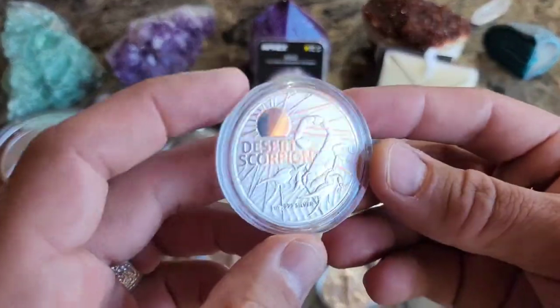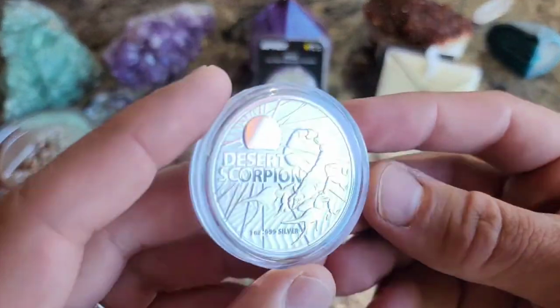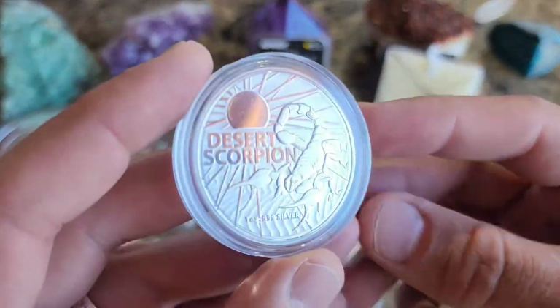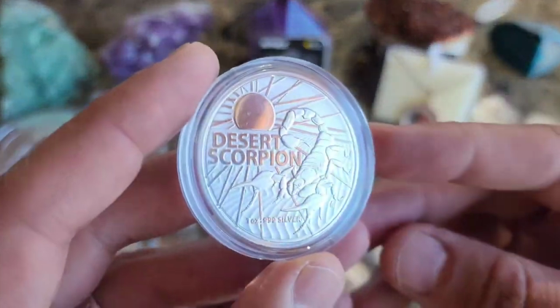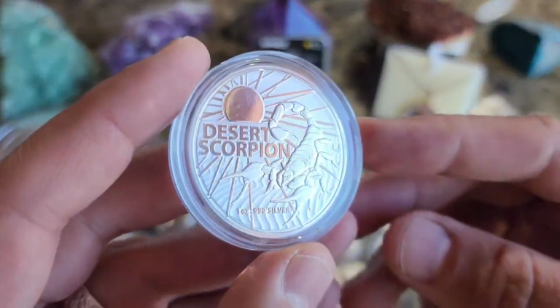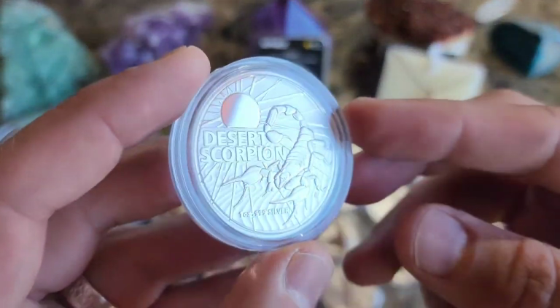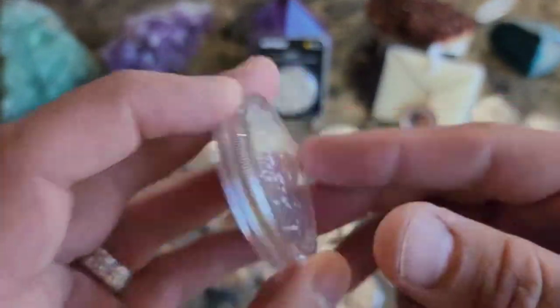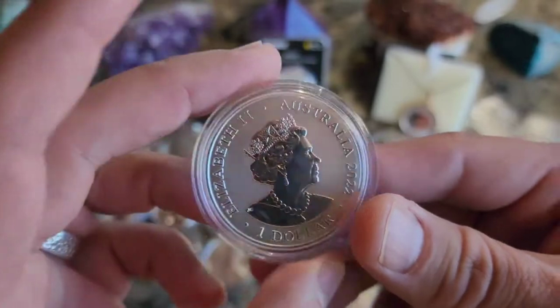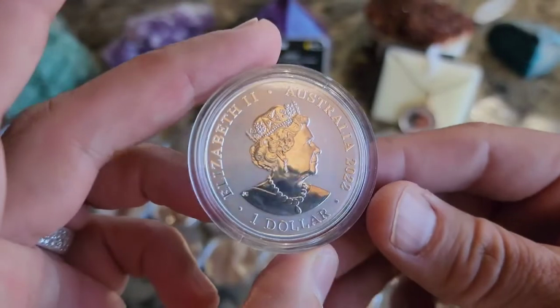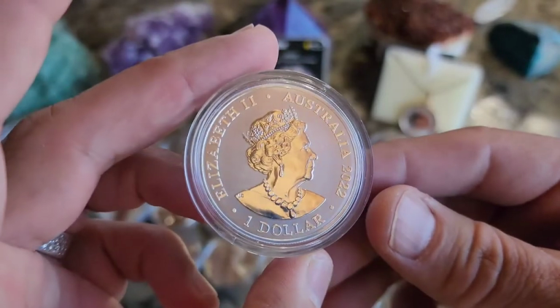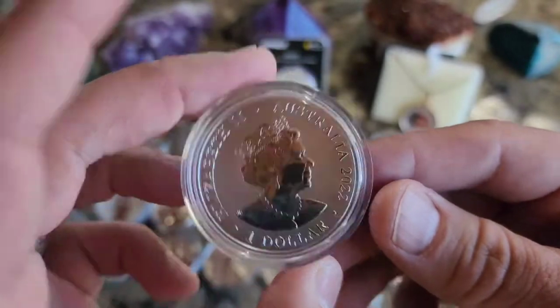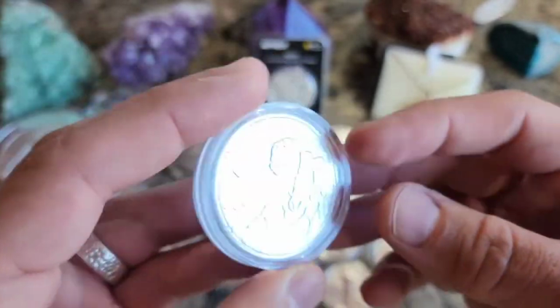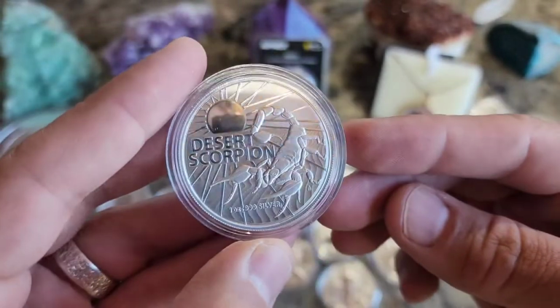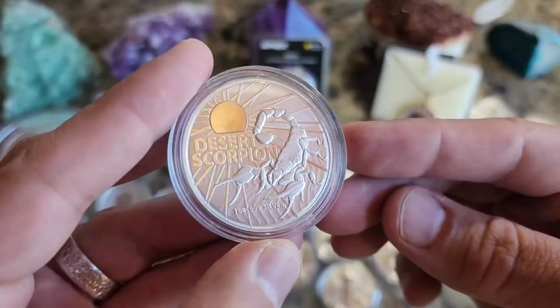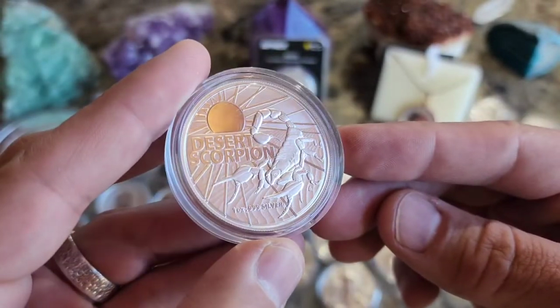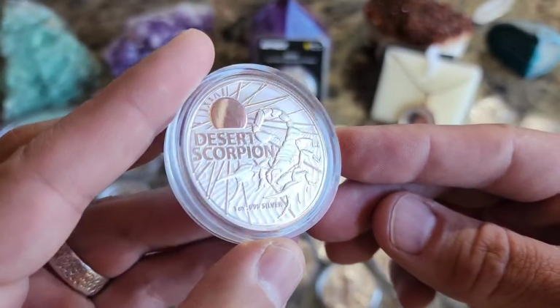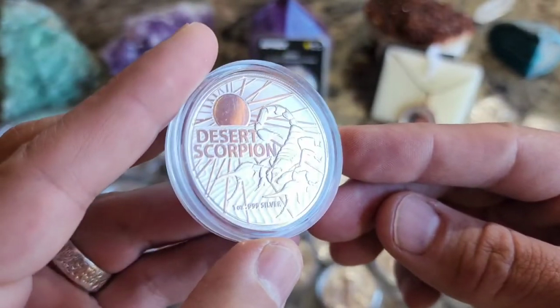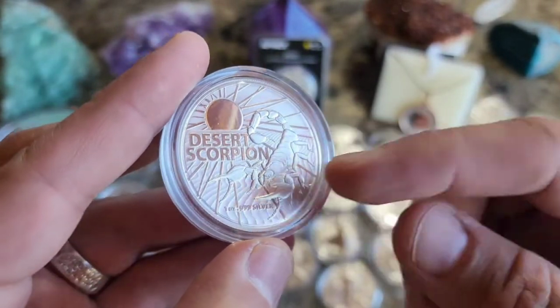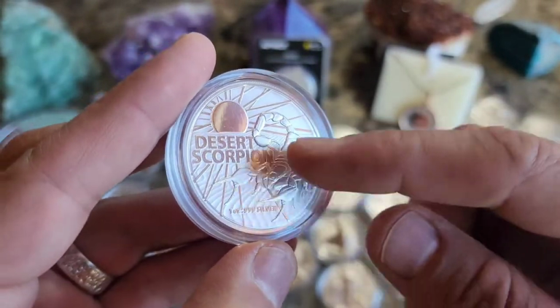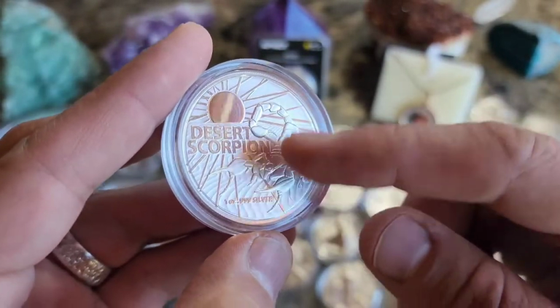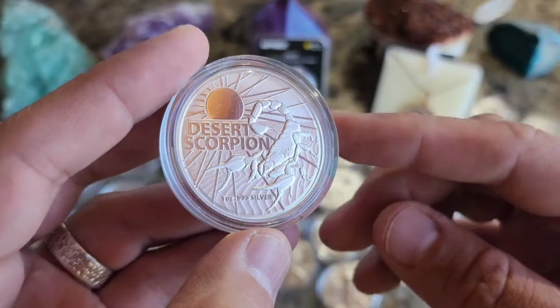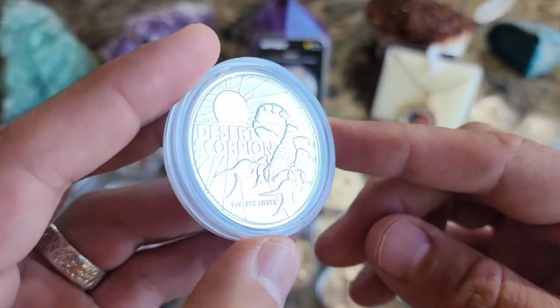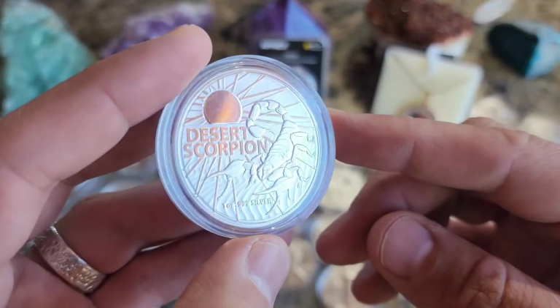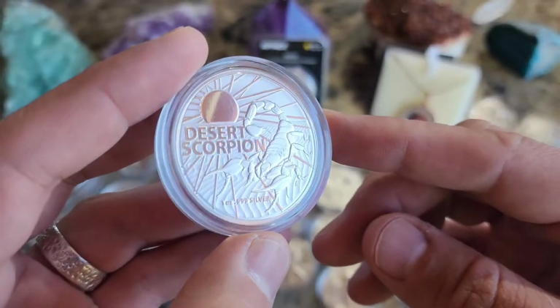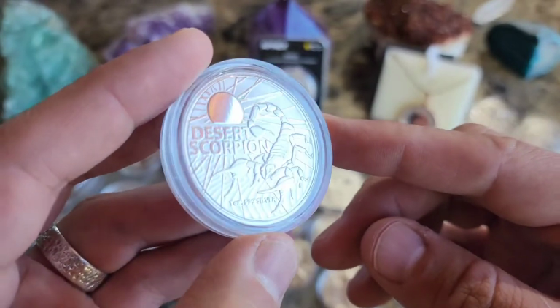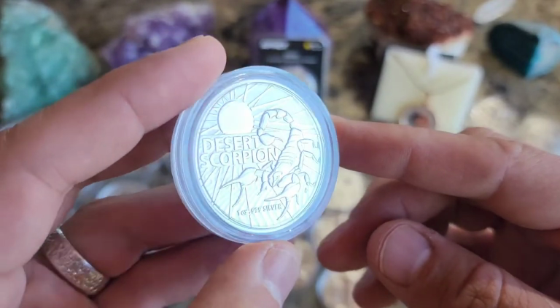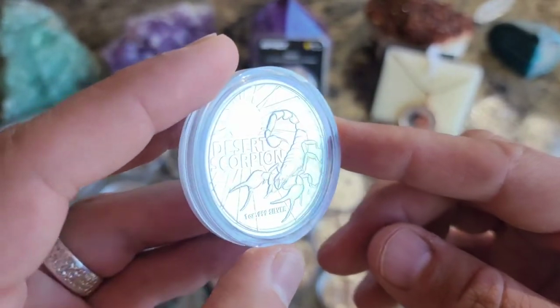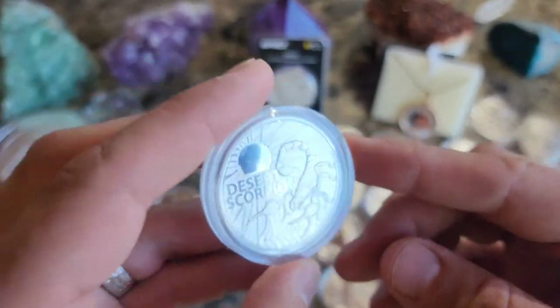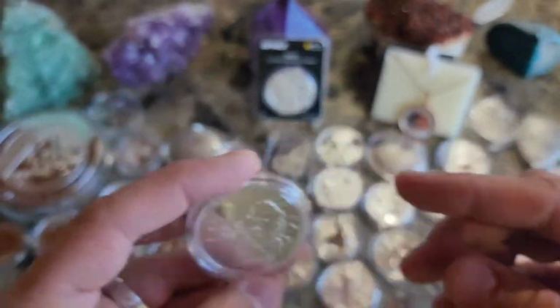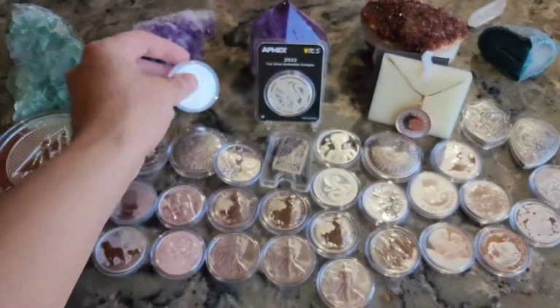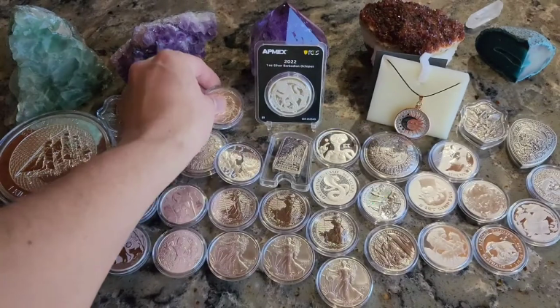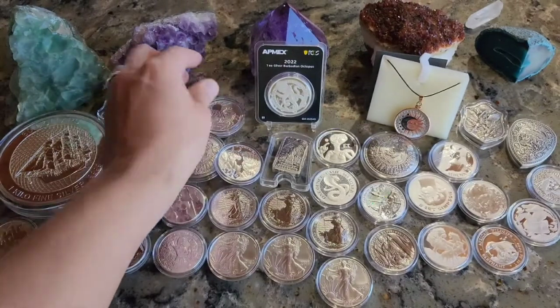And the Desert Scorpion. It's a decent little design — probably could have made it more proof-like, but the sun at least lights up with some proof on there. Not too bad.